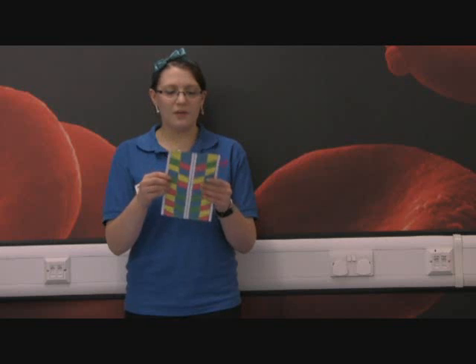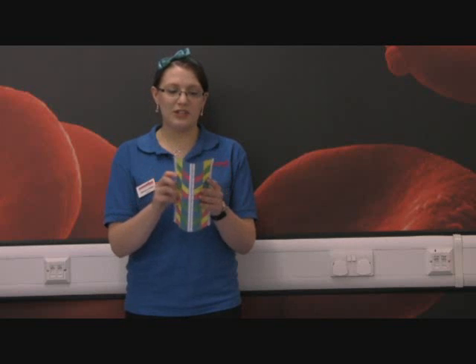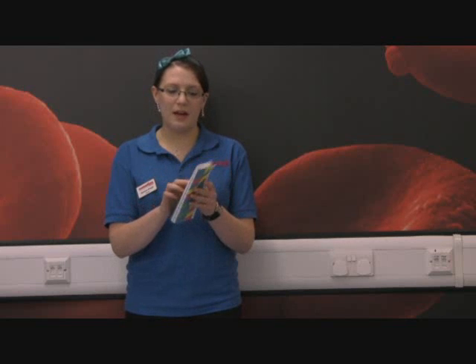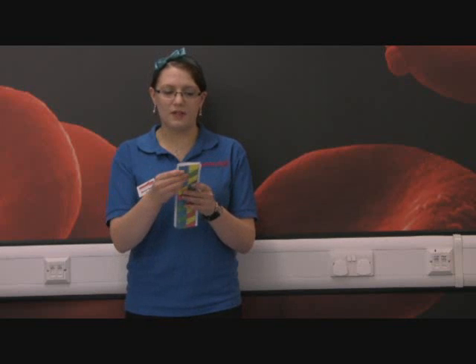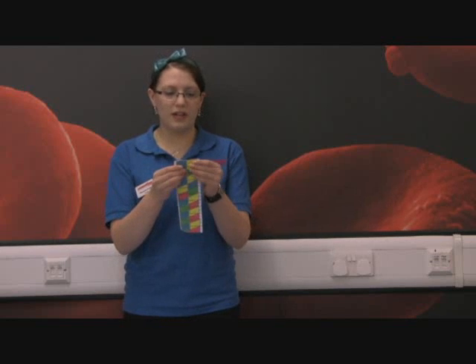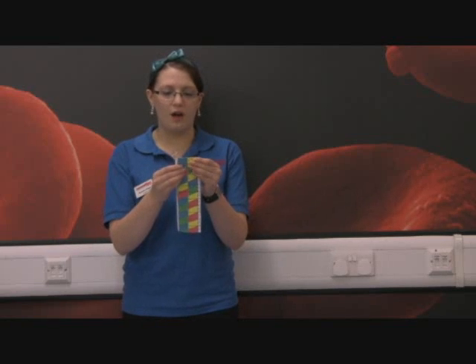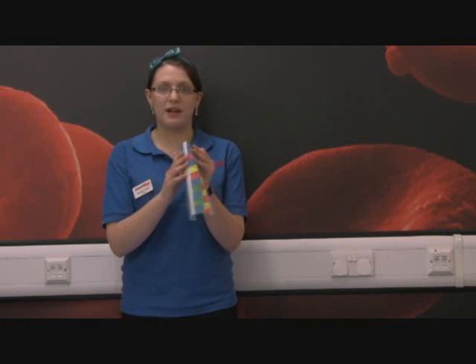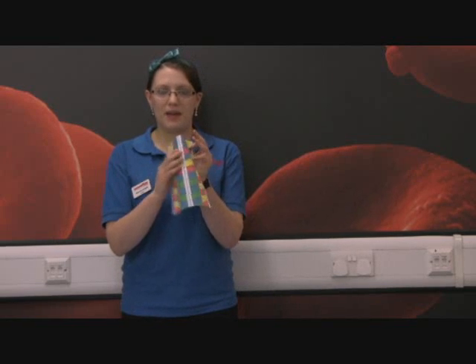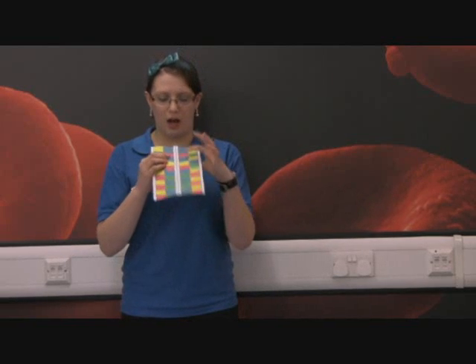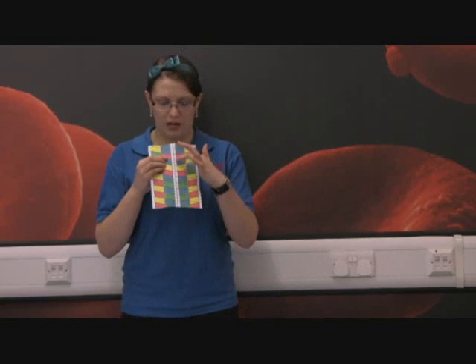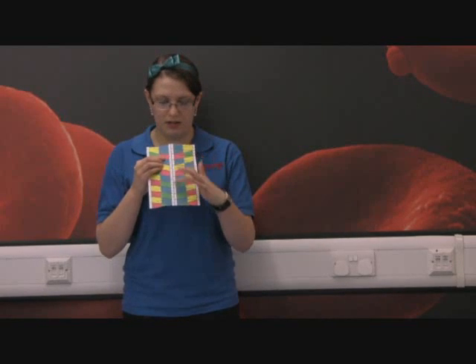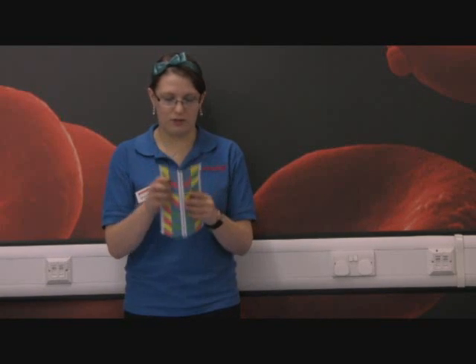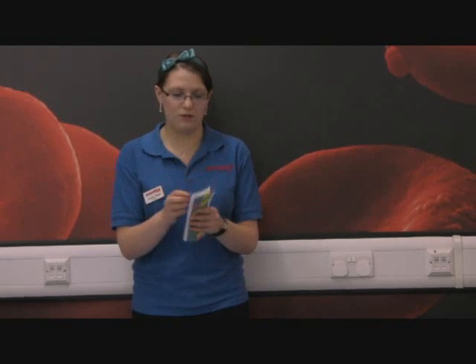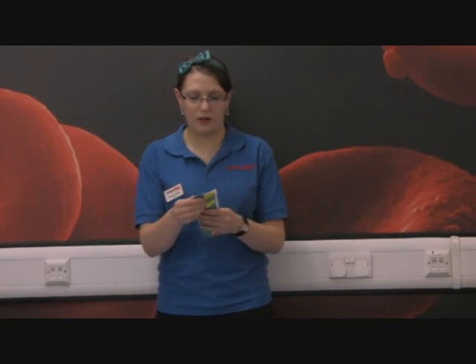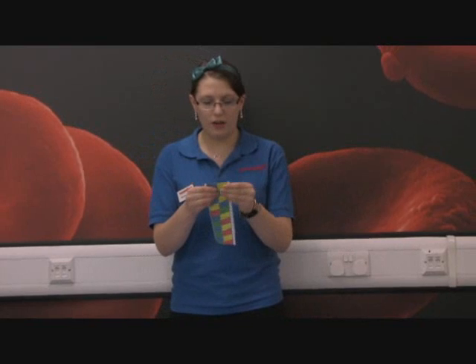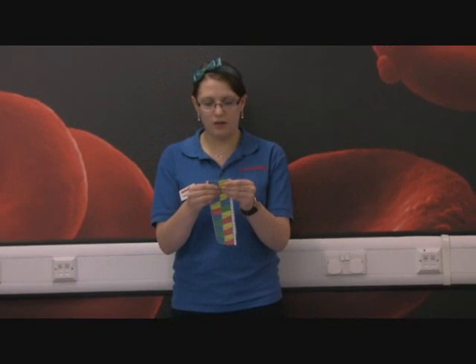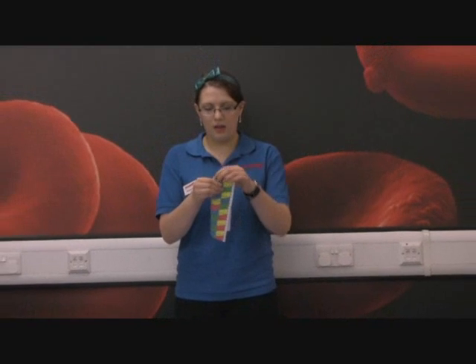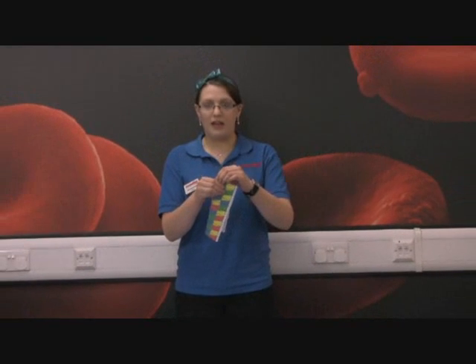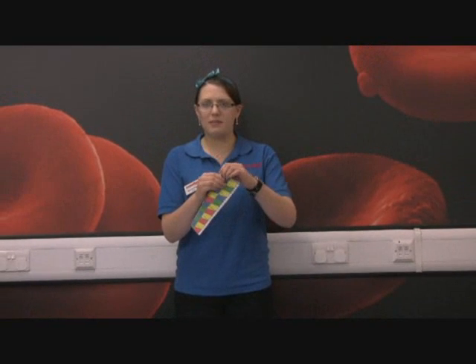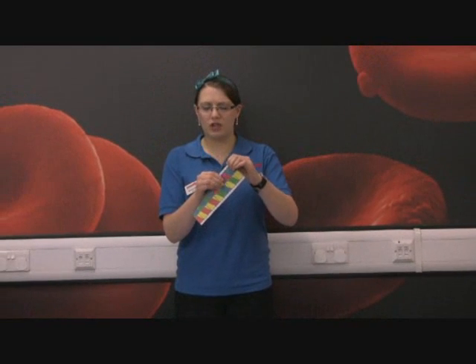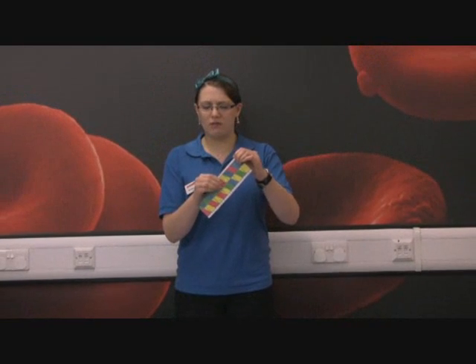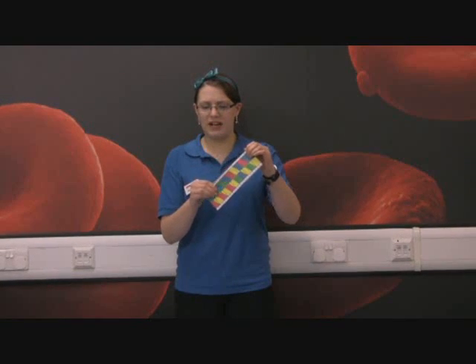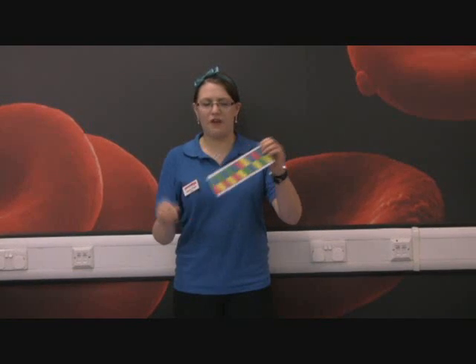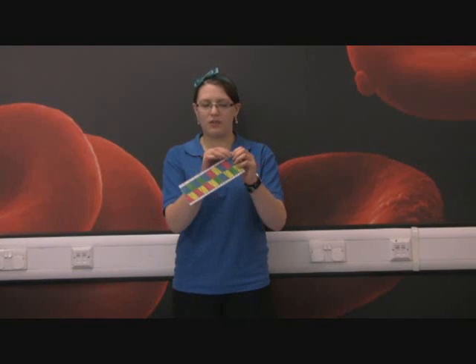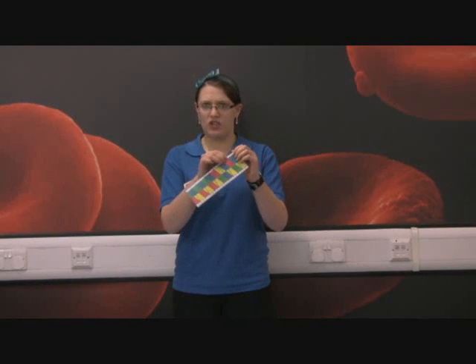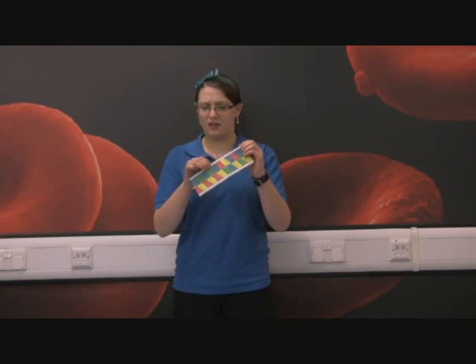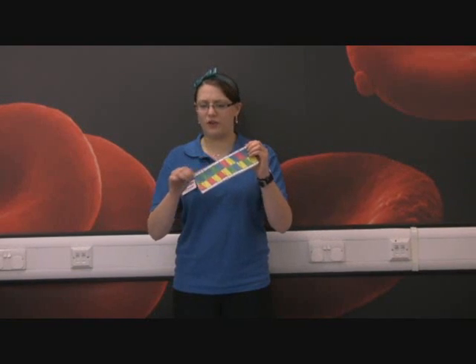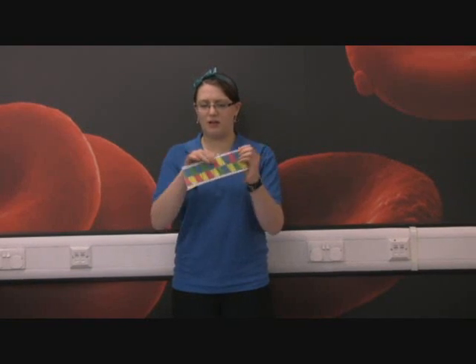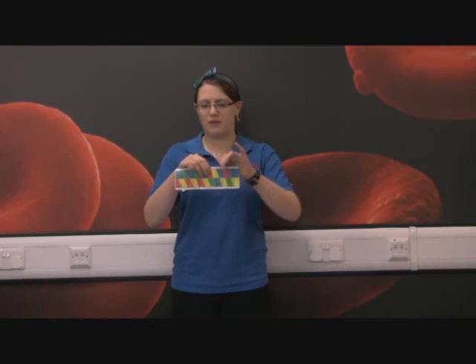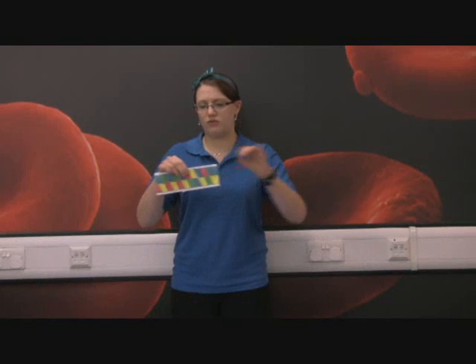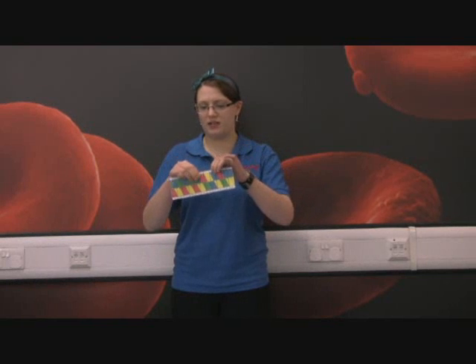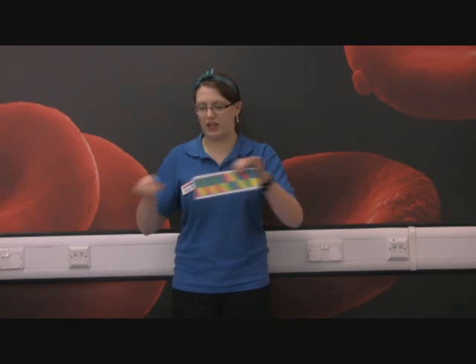What you need to do then is fold it in half down the big line in the middle — just fold that over. Make sure the lines are really firm, so use your nails to fold it down. Just make sure it's really nice and flat.